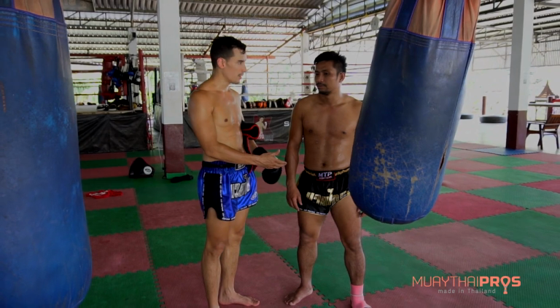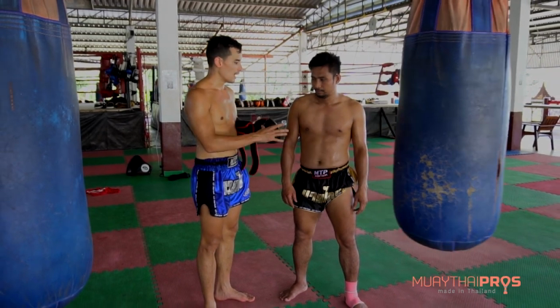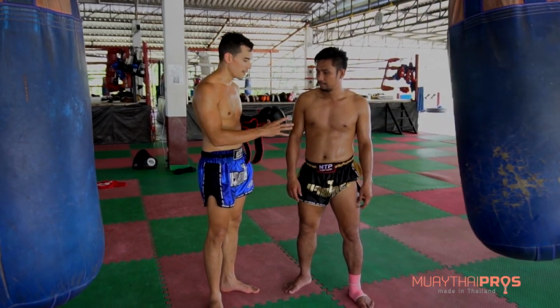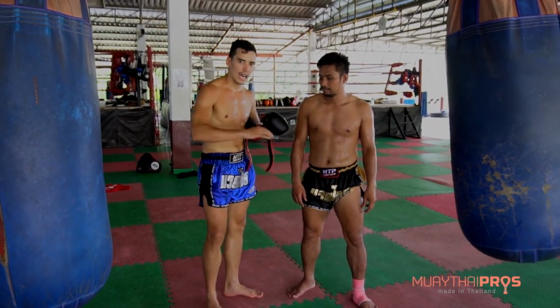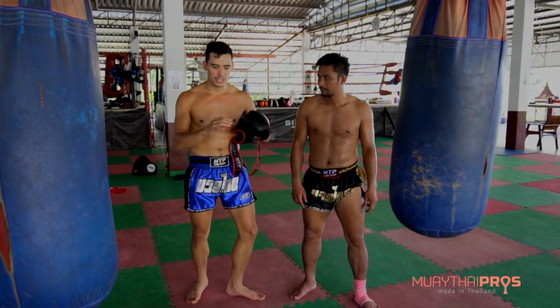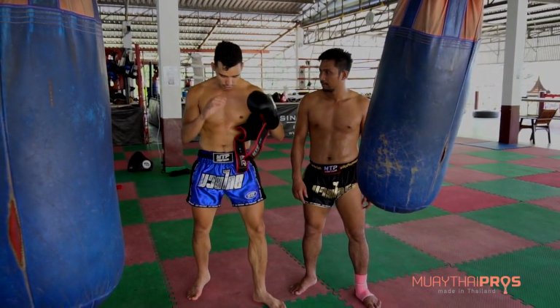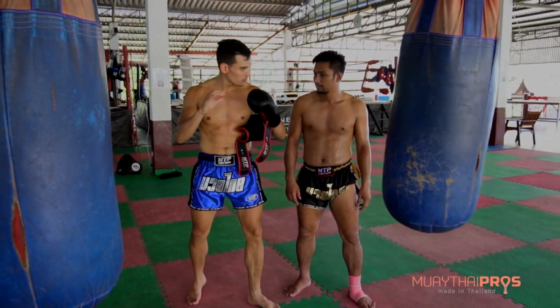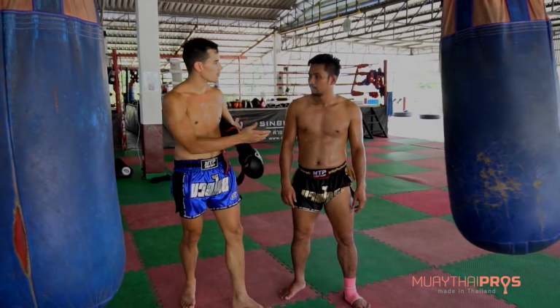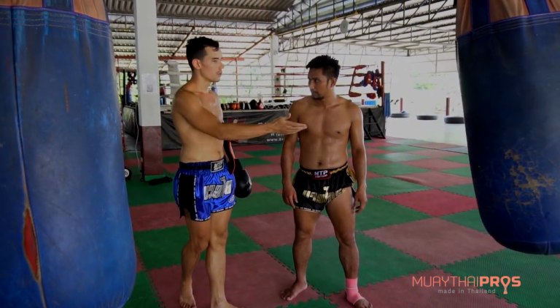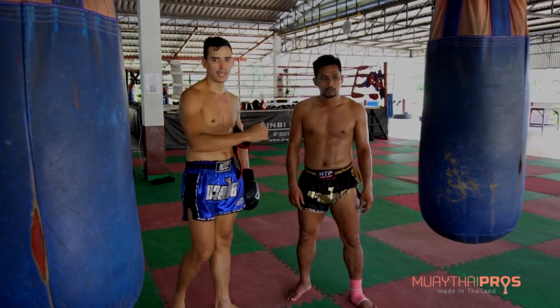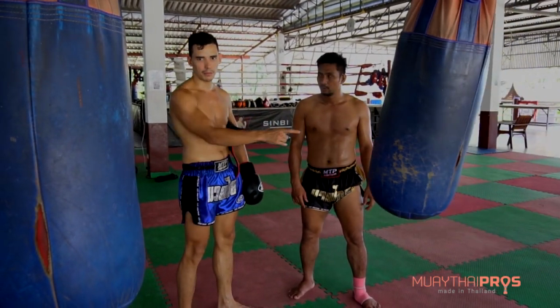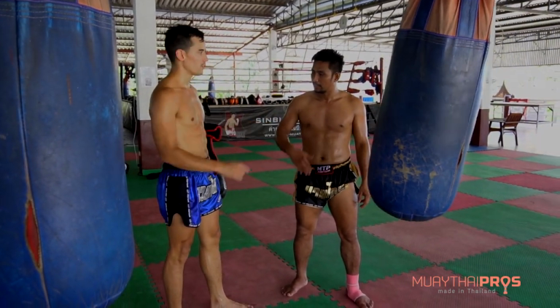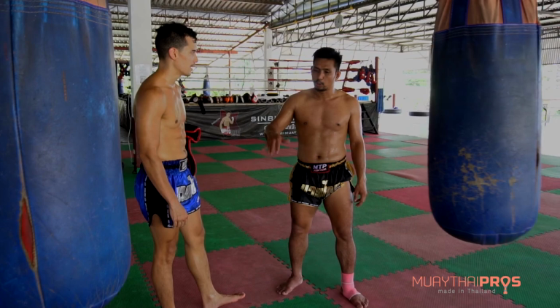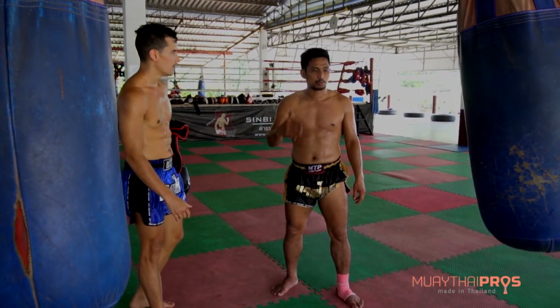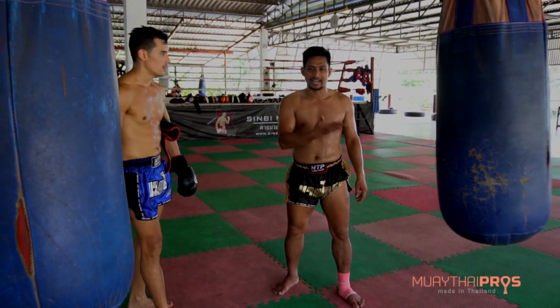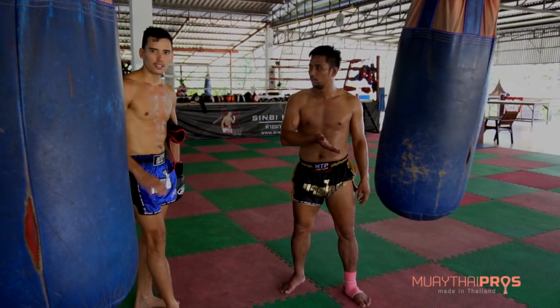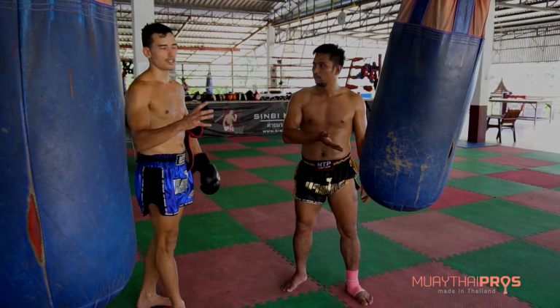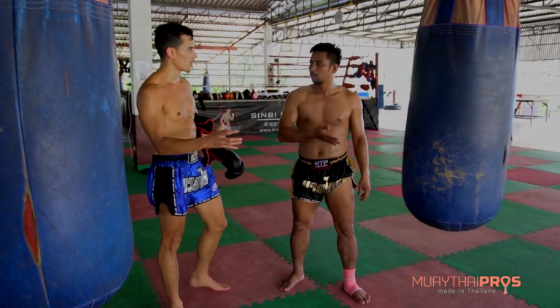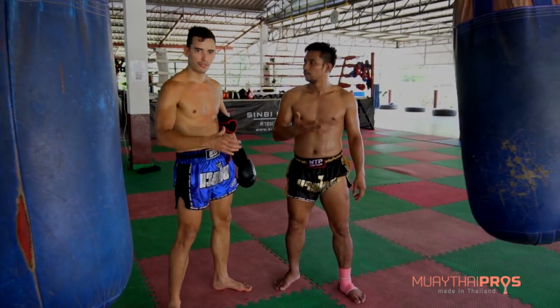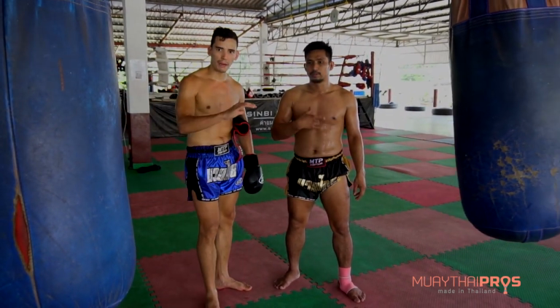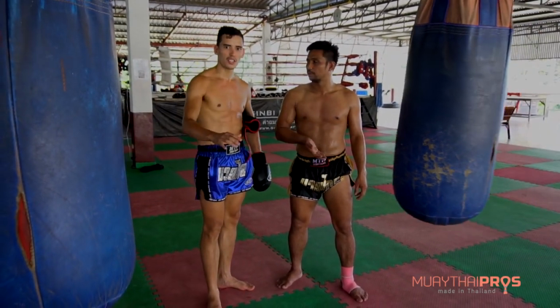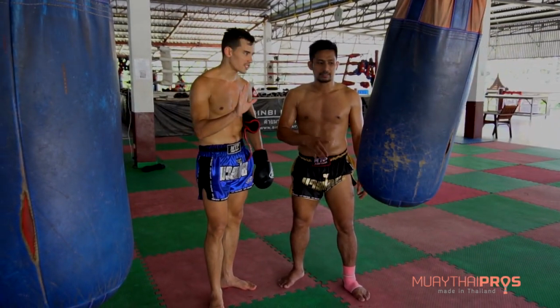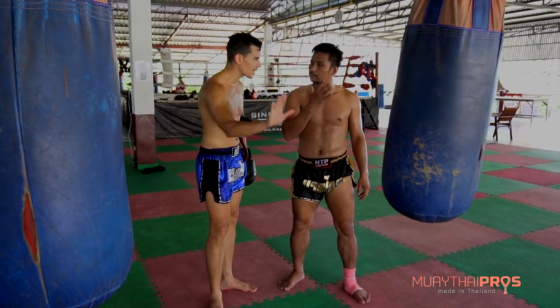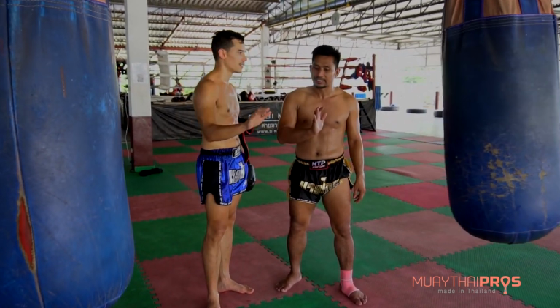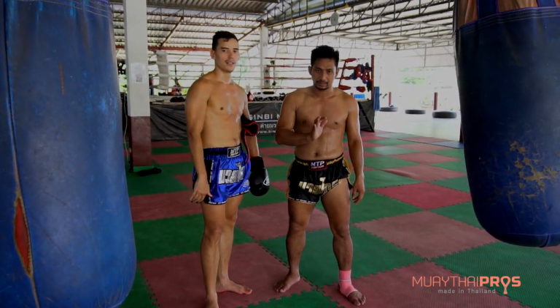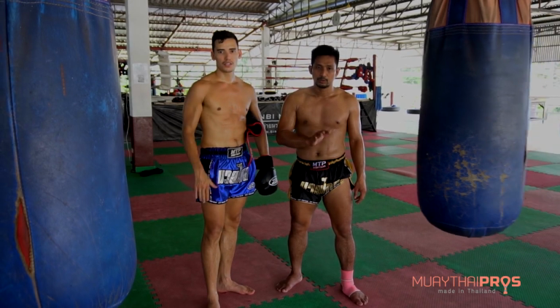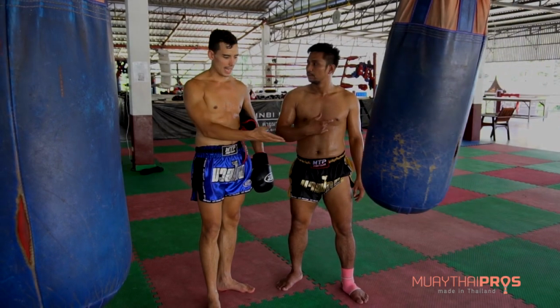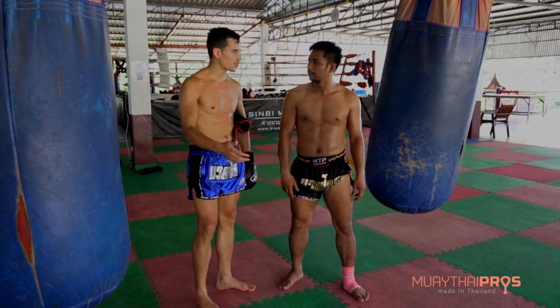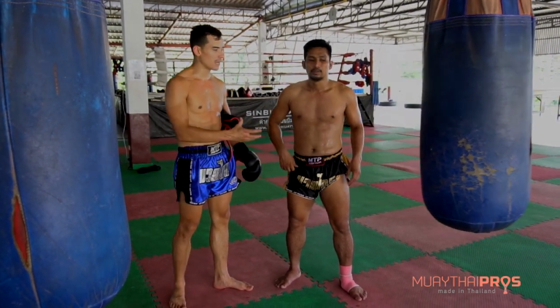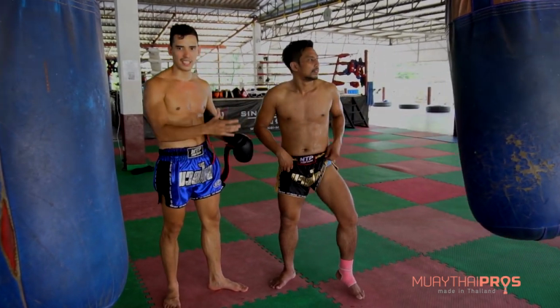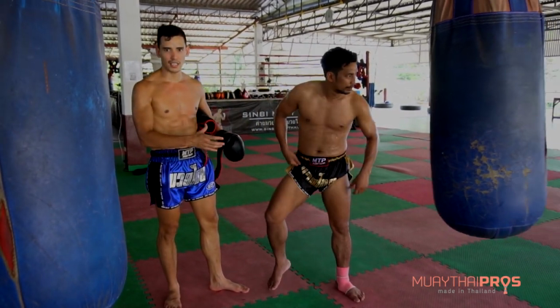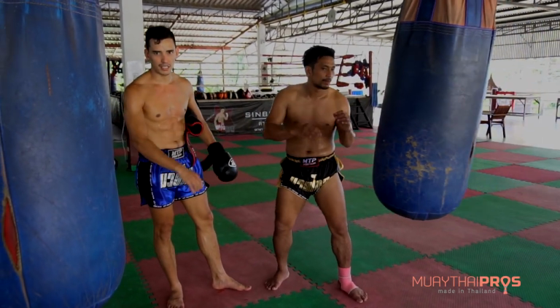We're going to show you how to kick a heavy bag and improve your teep. He's going to show the basic teep and how to get comfortable with the basic teep on a heavy bag. Starting off, no power — just technique. He's going to show the basic technique of the teep.